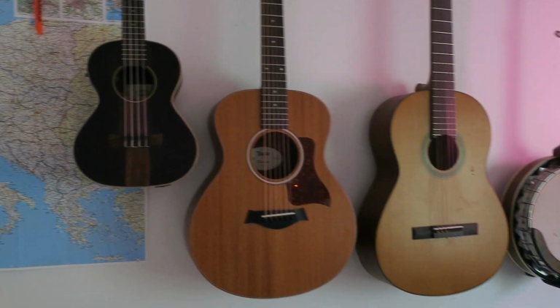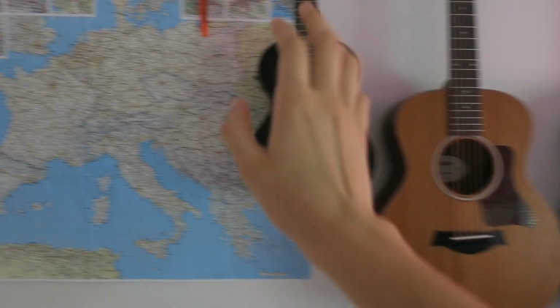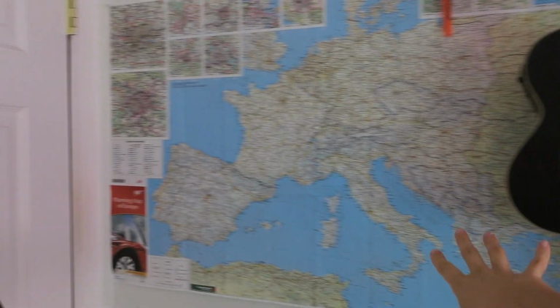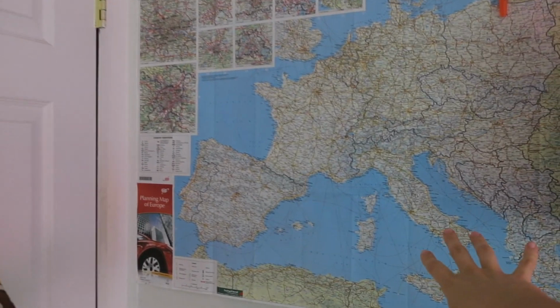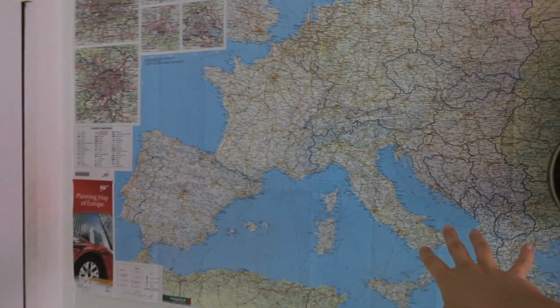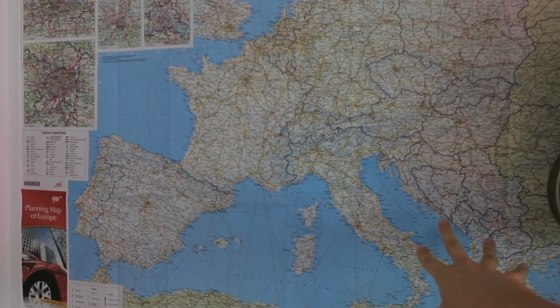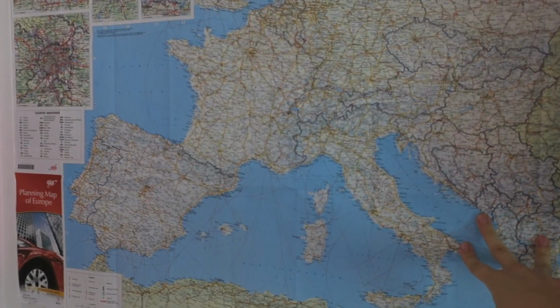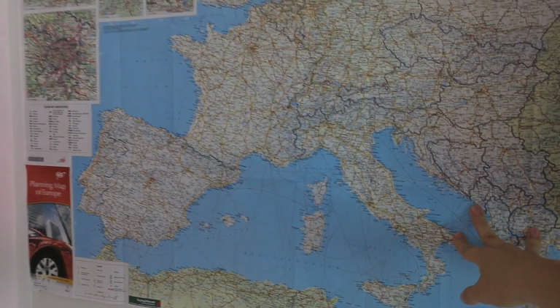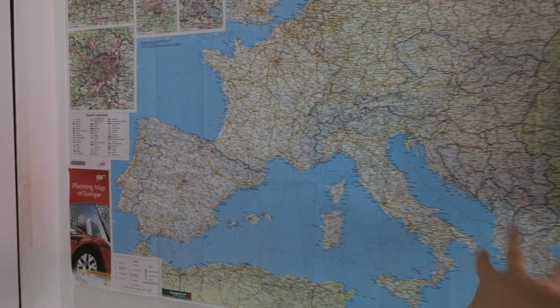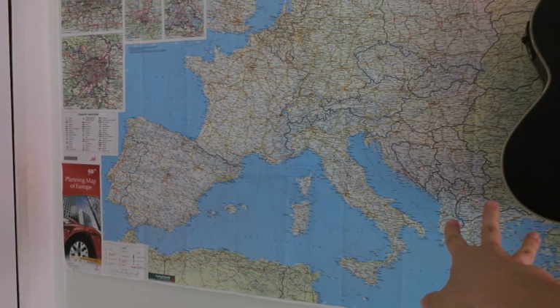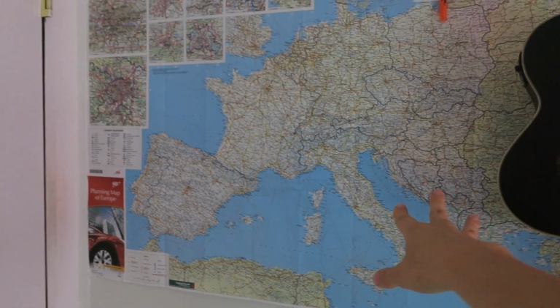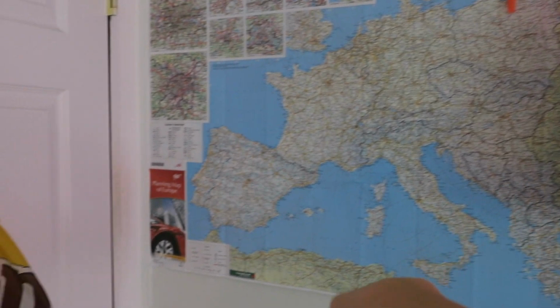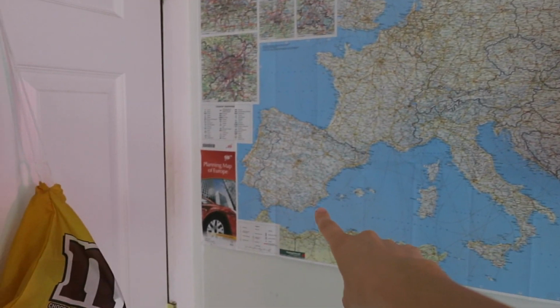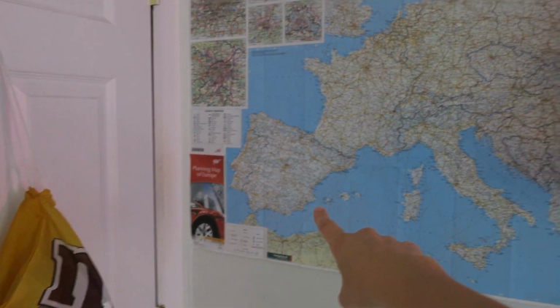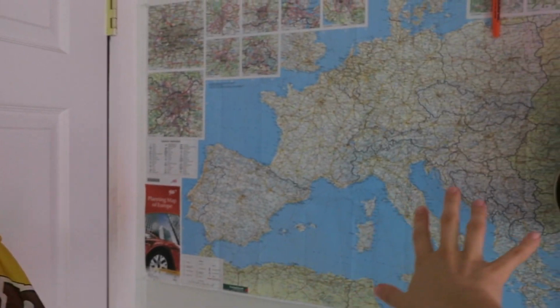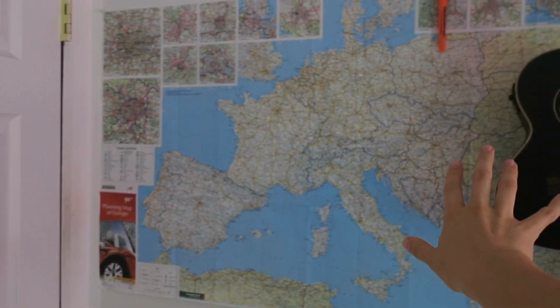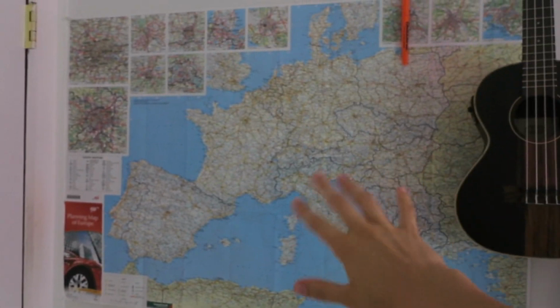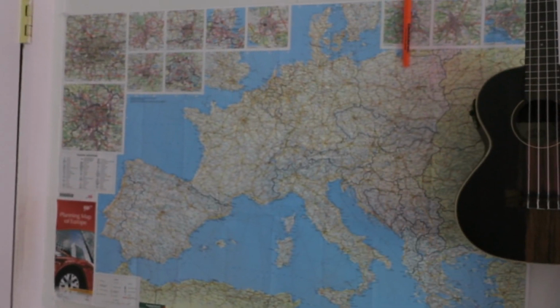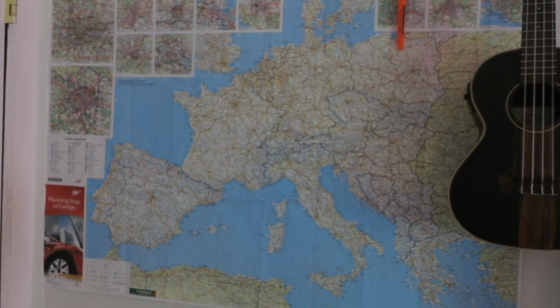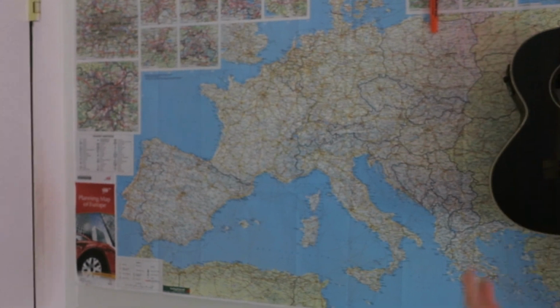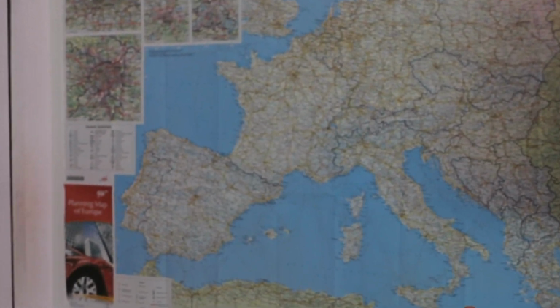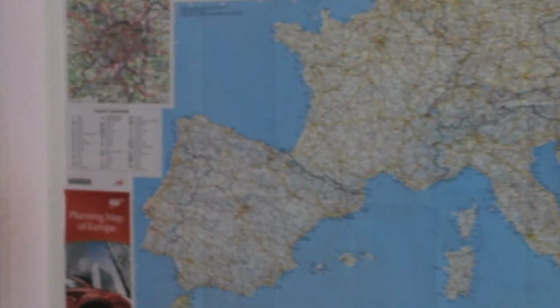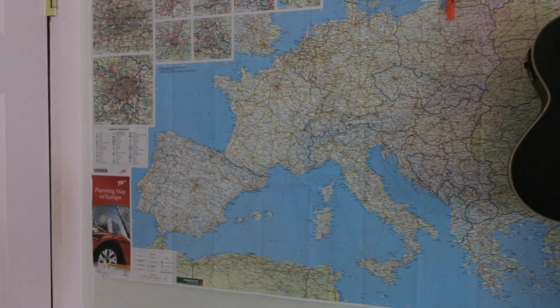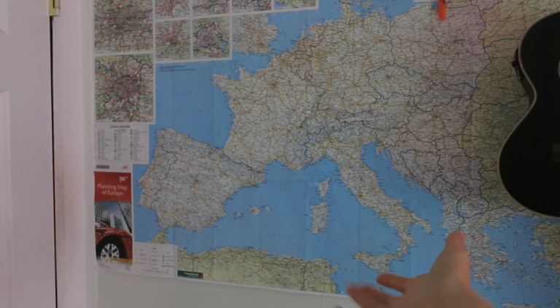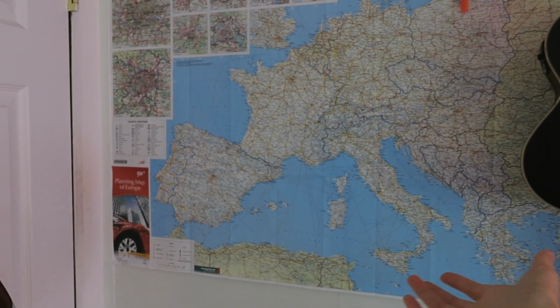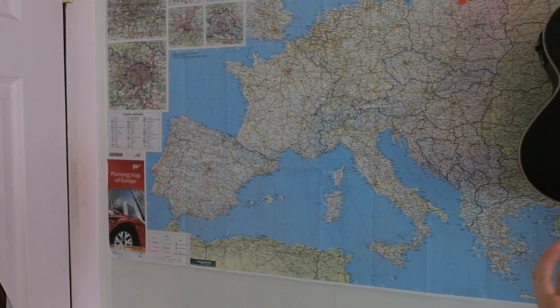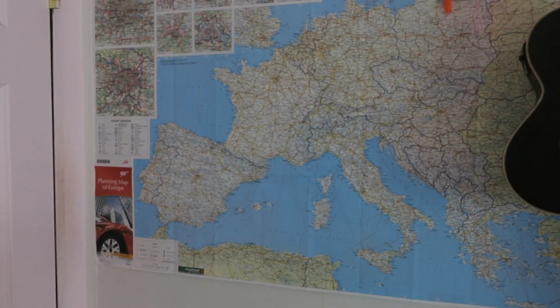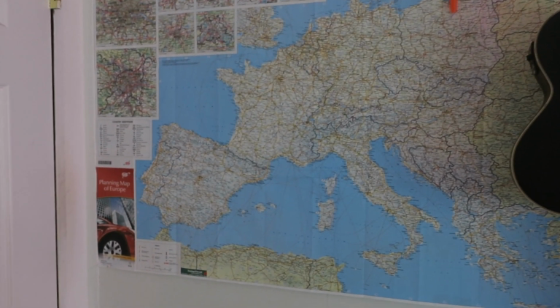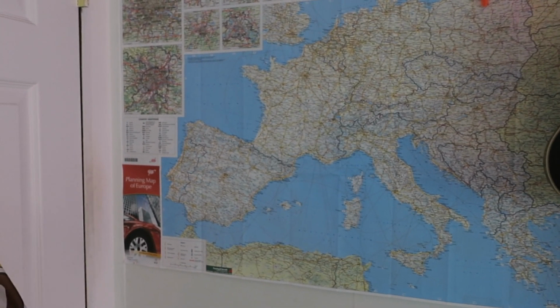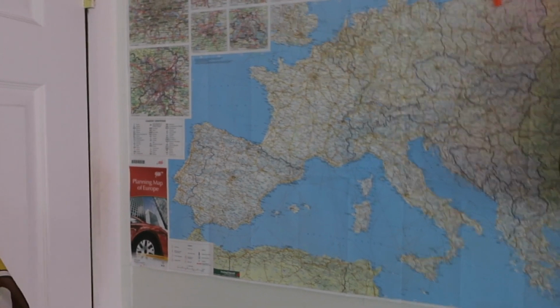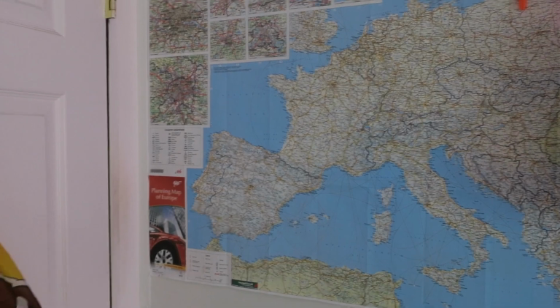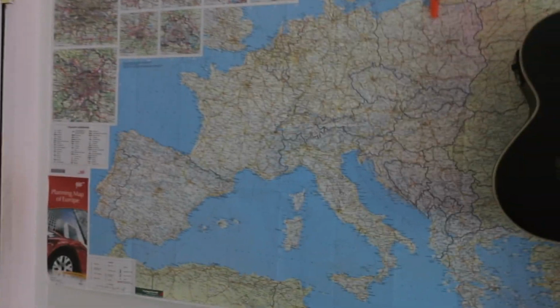Over here on the left we have a new addition. This is my map of Europe — I really want to go to Spain, and this is kind of like a vision board, I guess. It's pretty stupid, but maybe if I look at it enough I'll get tickets to go to Spain.